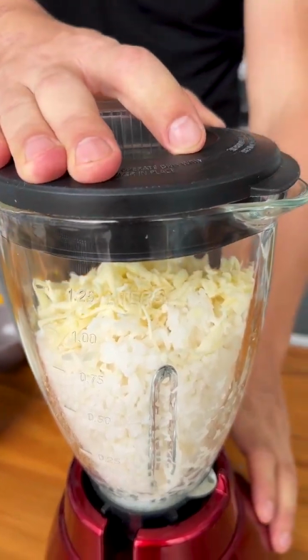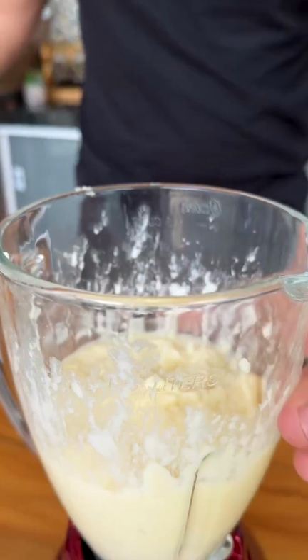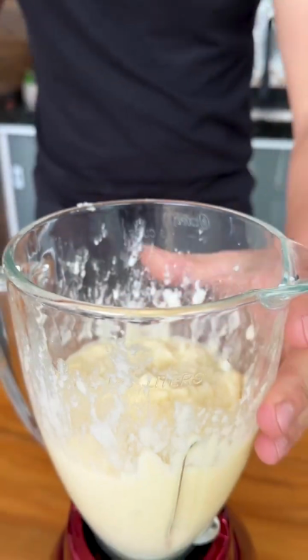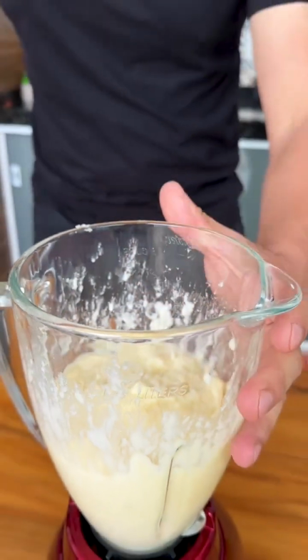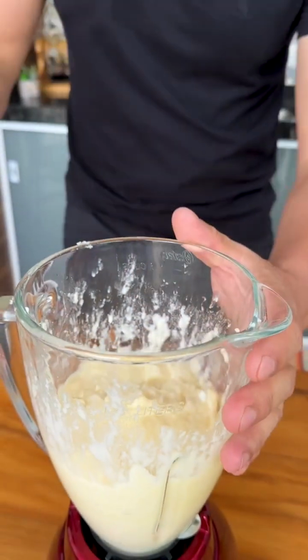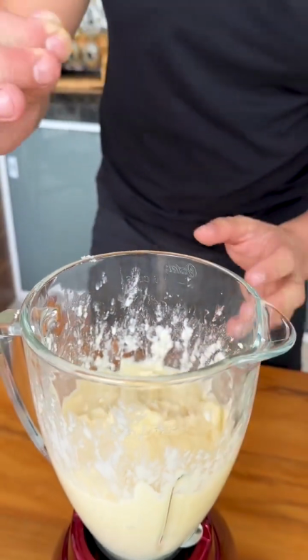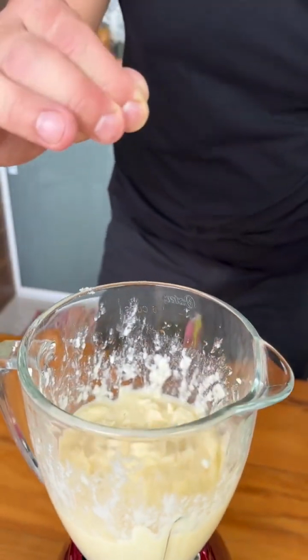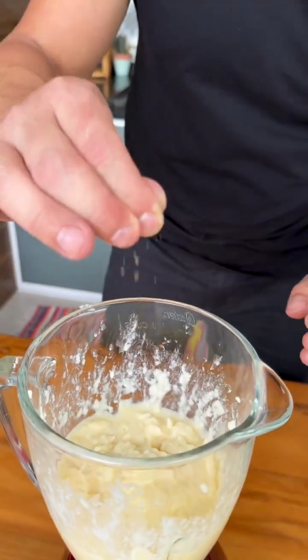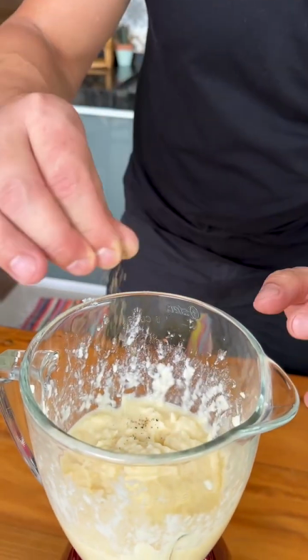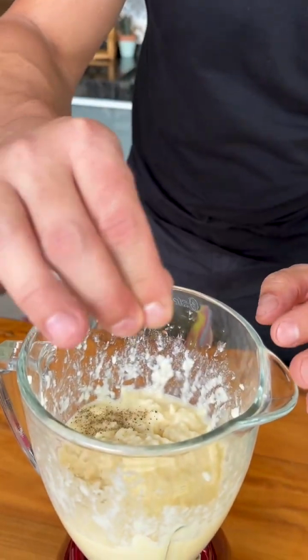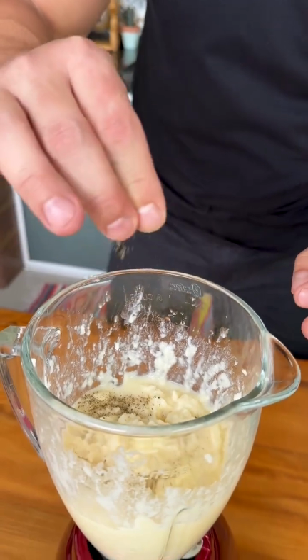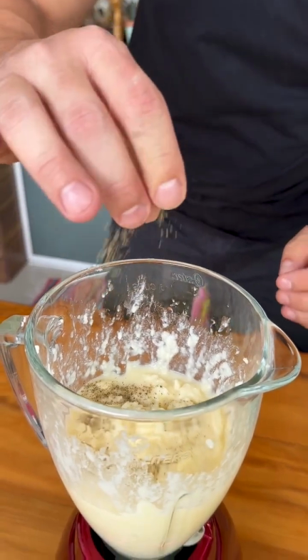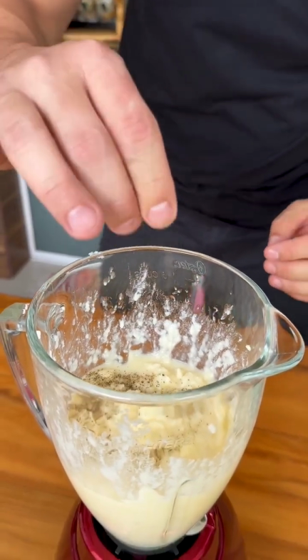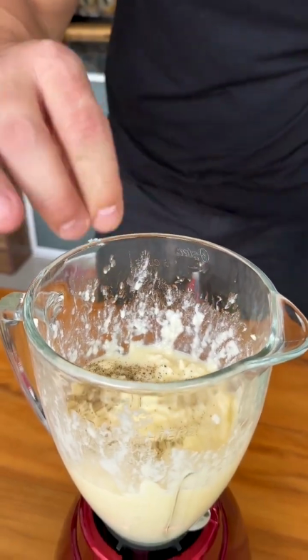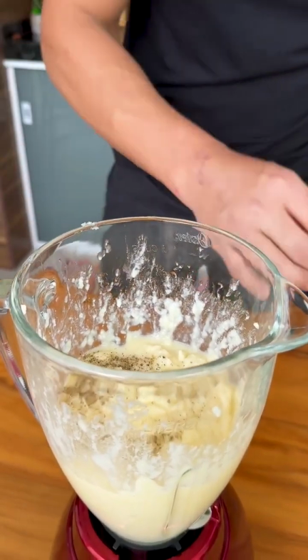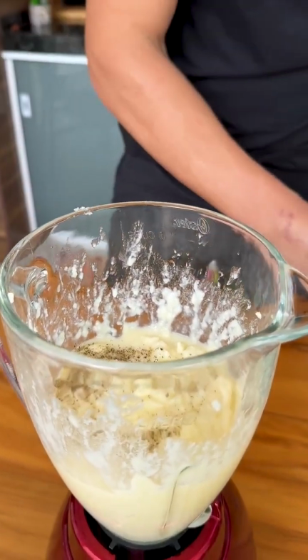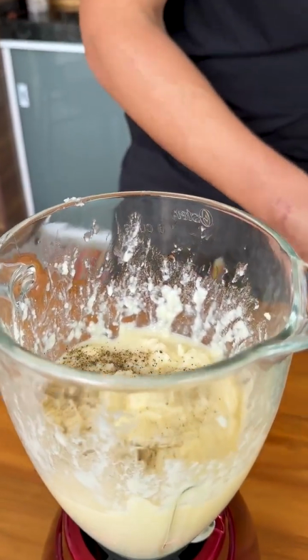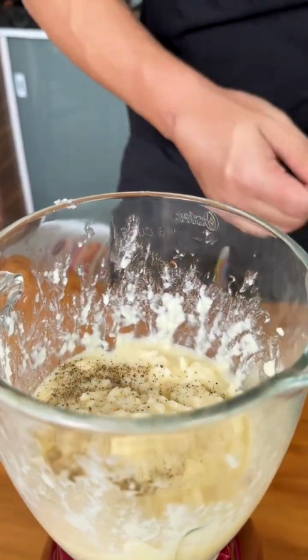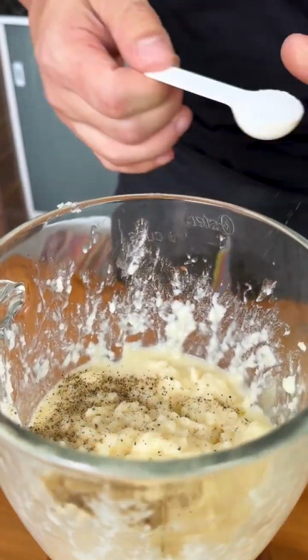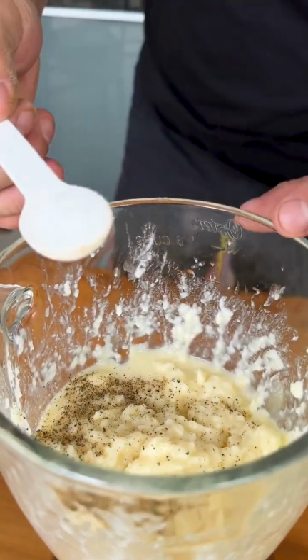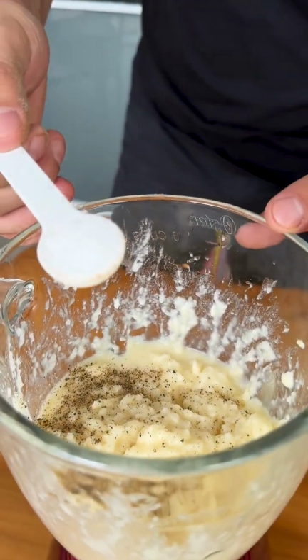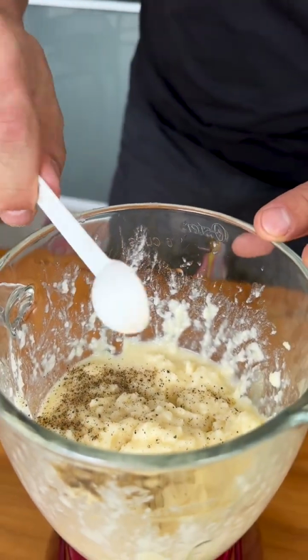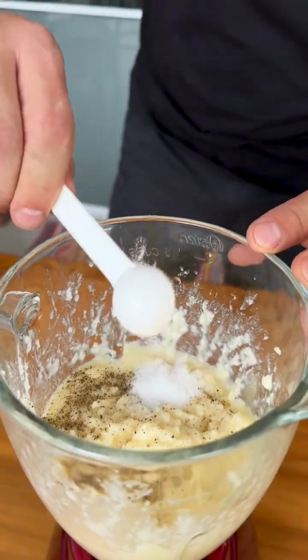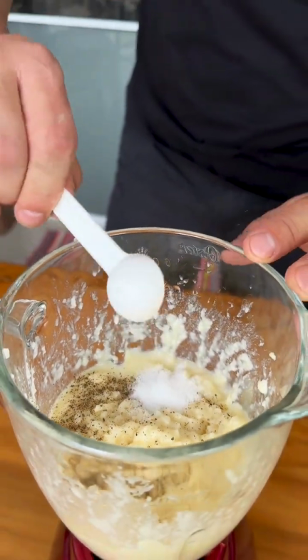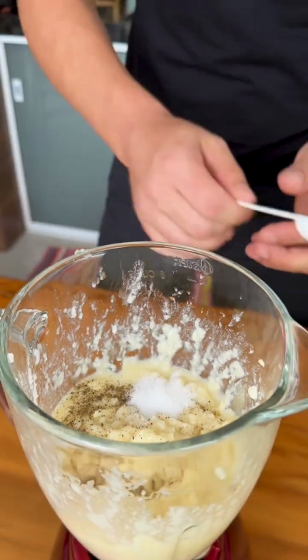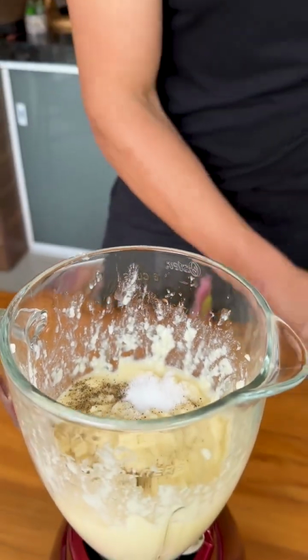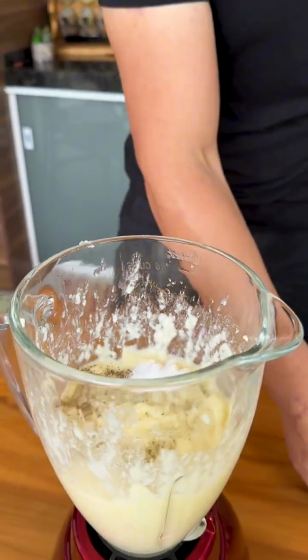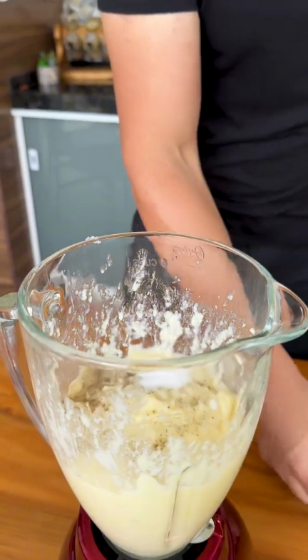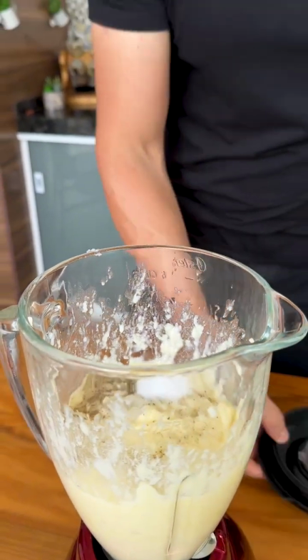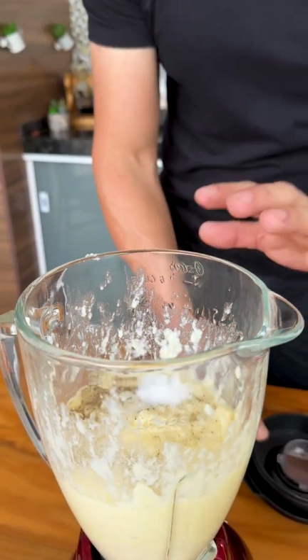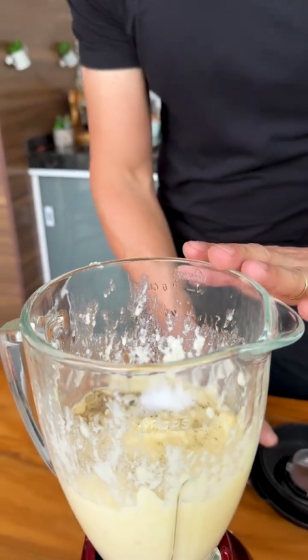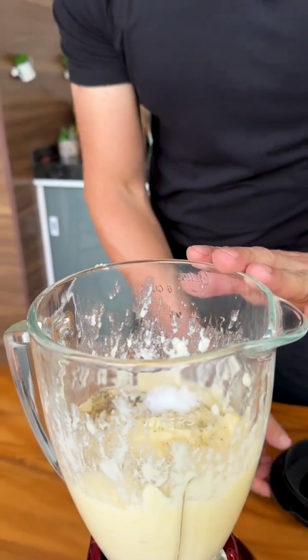We have already mixed very well, and now we are going to season with a pinch of black pepper and a teaspoon of salt. Let's cover and mix again.